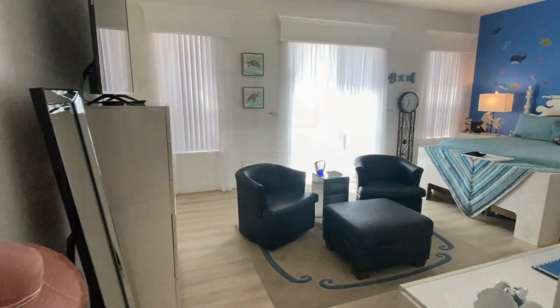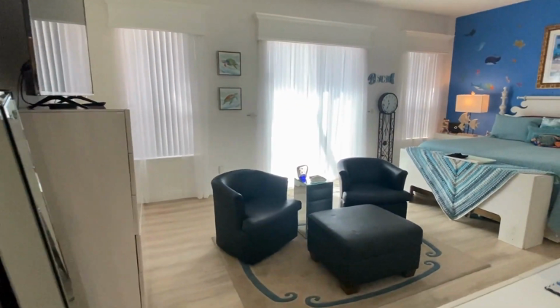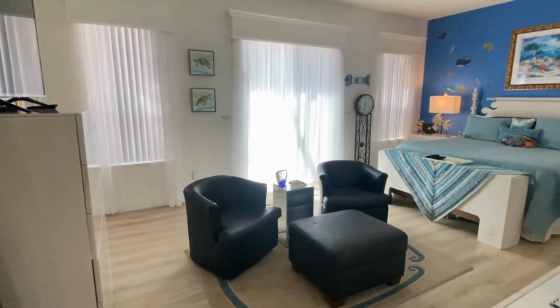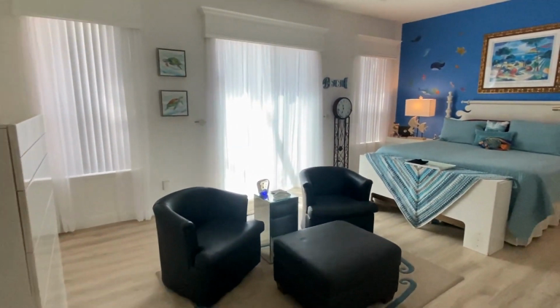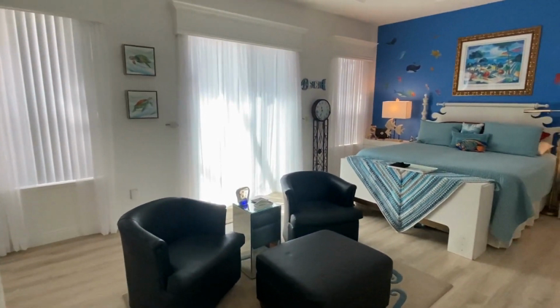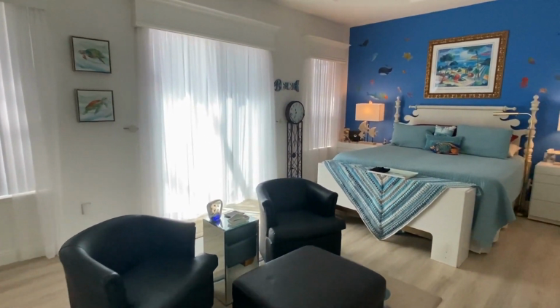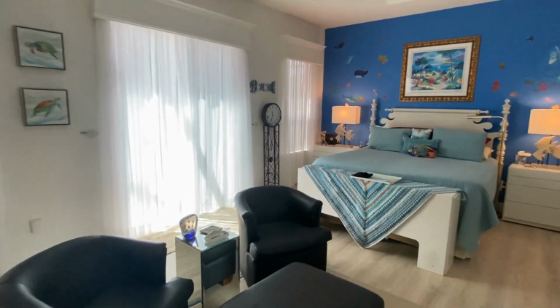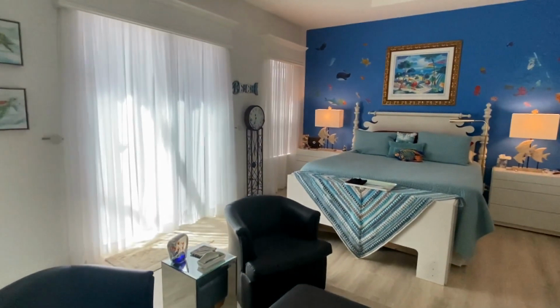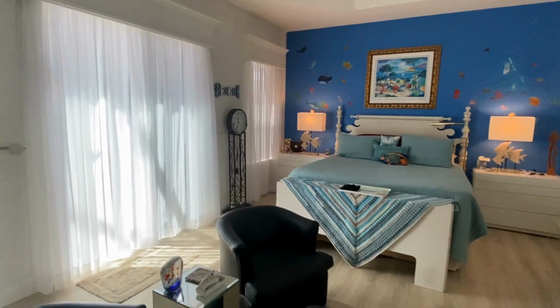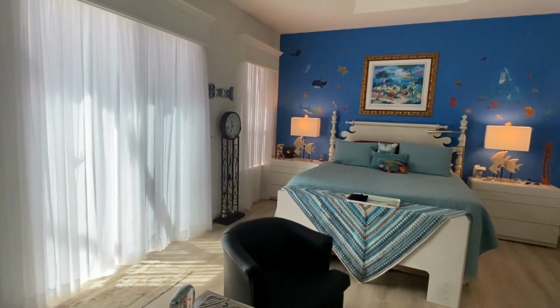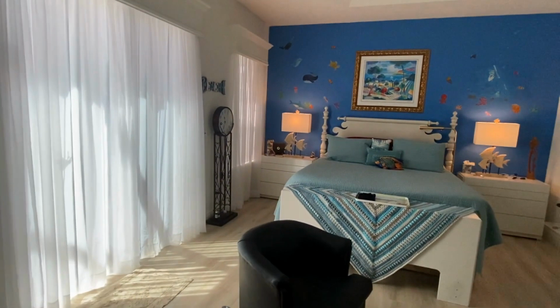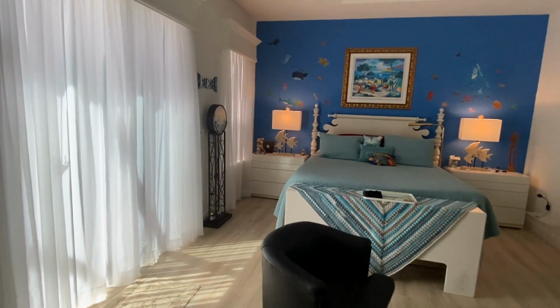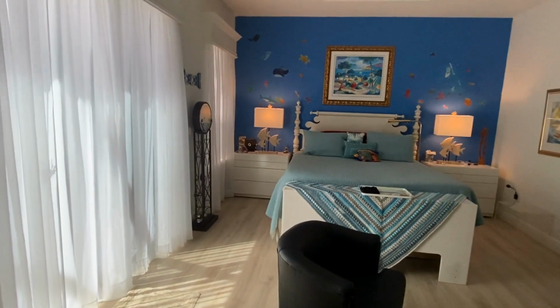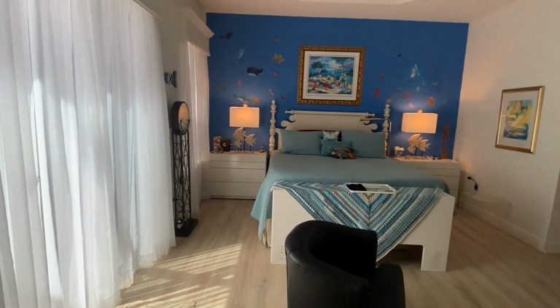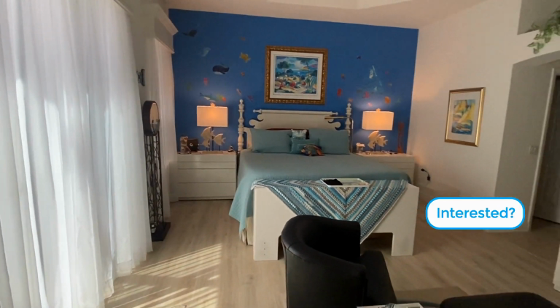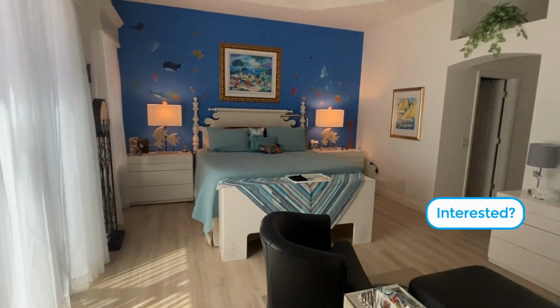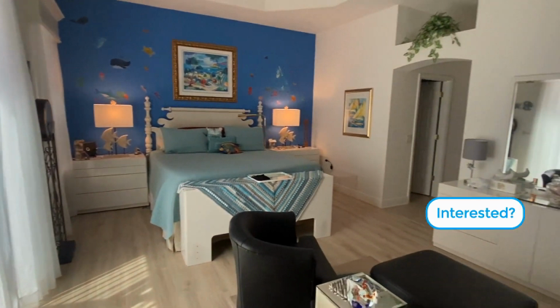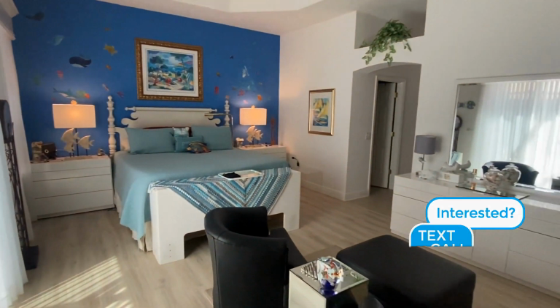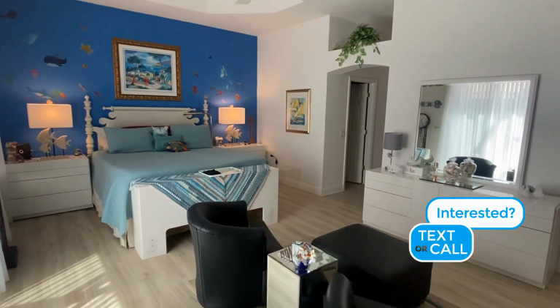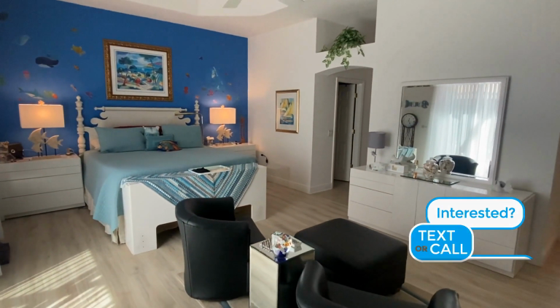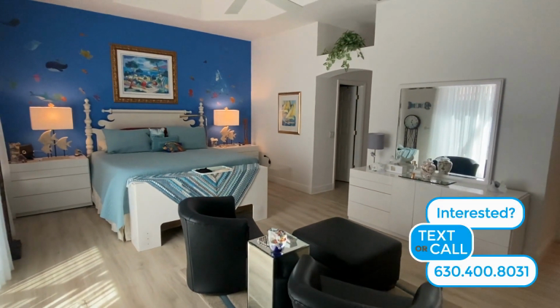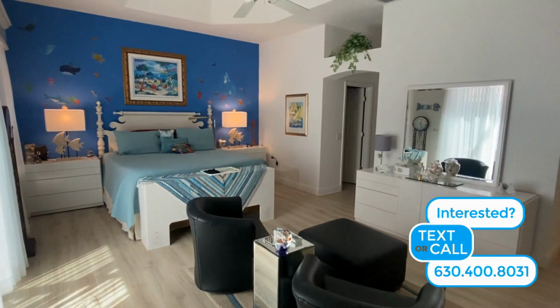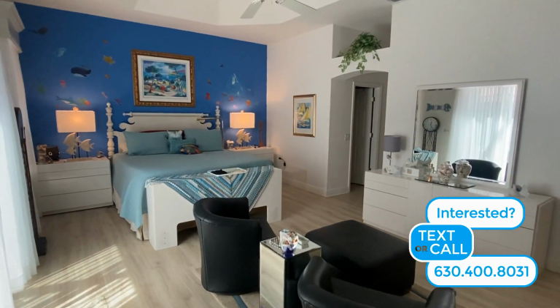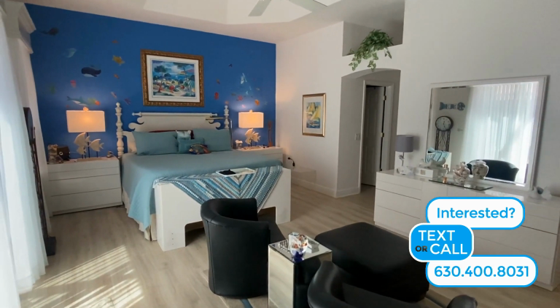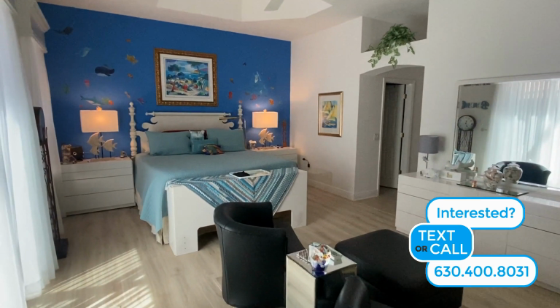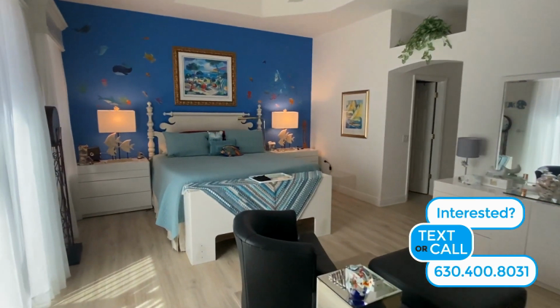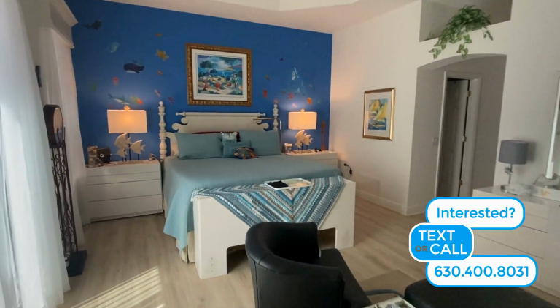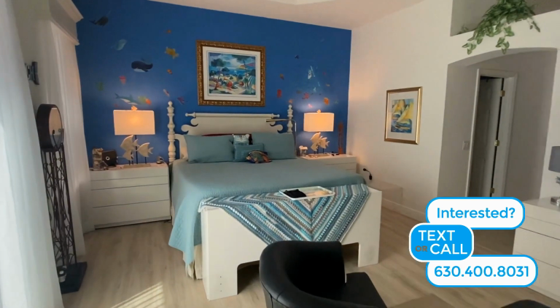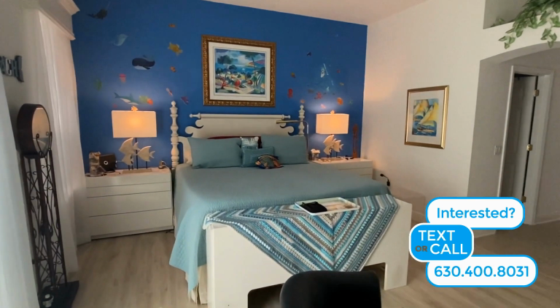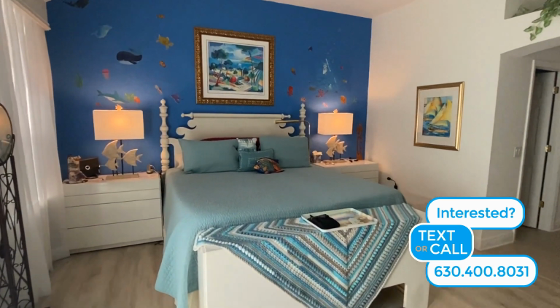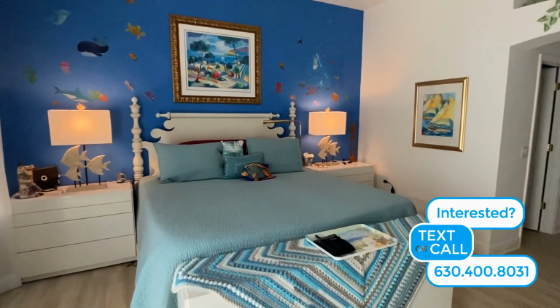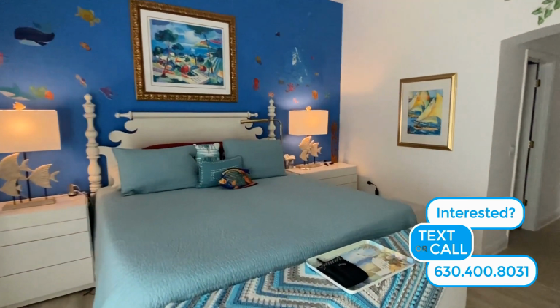The master bedroom offers excellent privacy, being positioned behind the dining room wall. The flooring has been updated to a luxury vinyl plank style with a light wood finish. Tall windows offer lots of natural light and views of the pool.